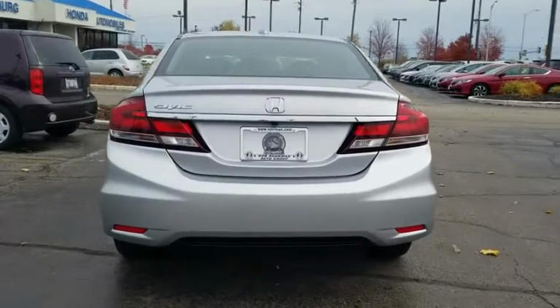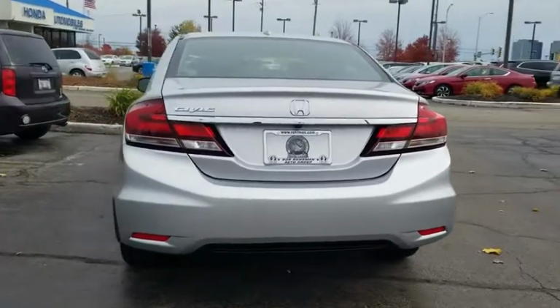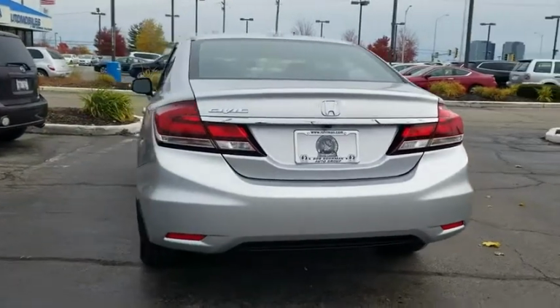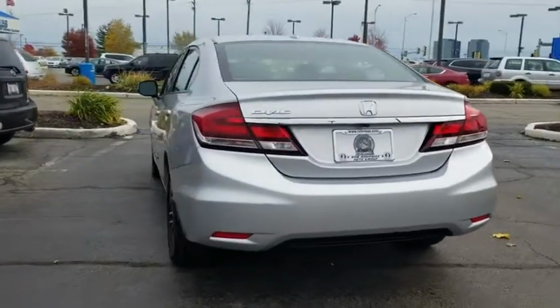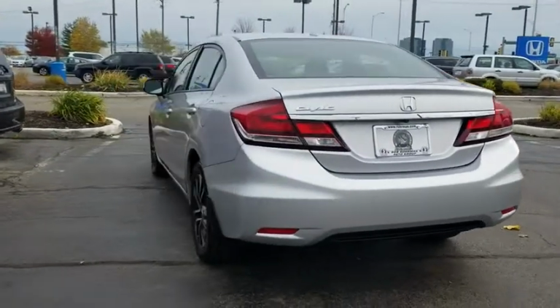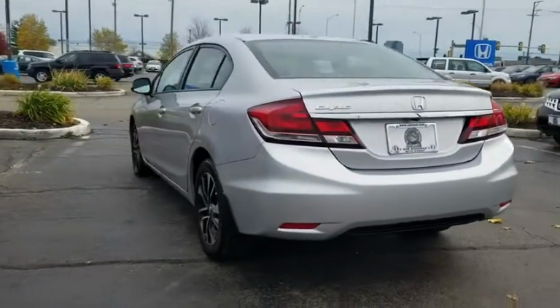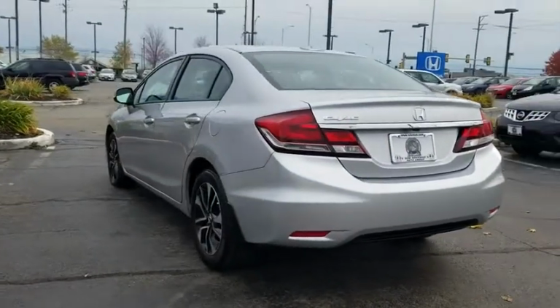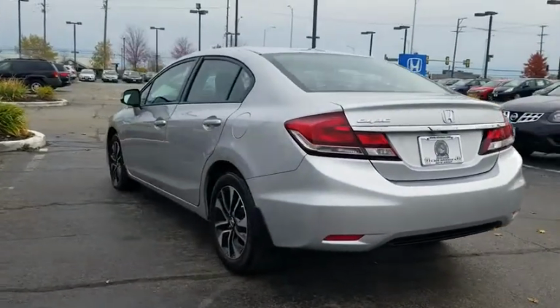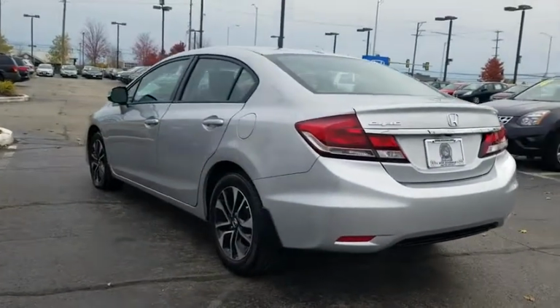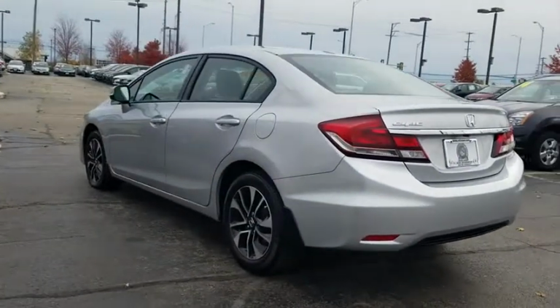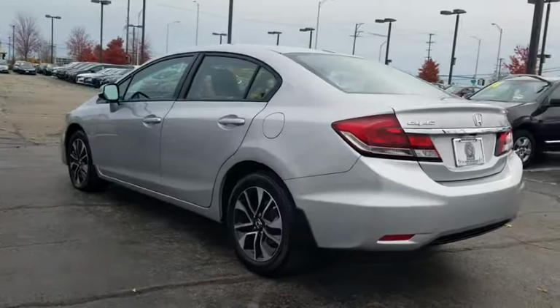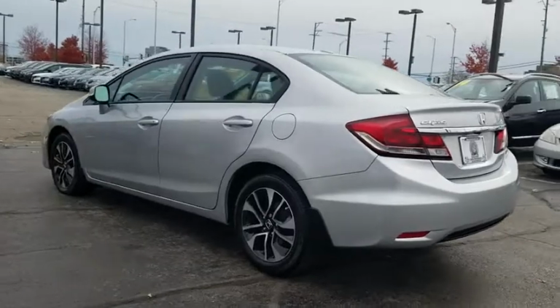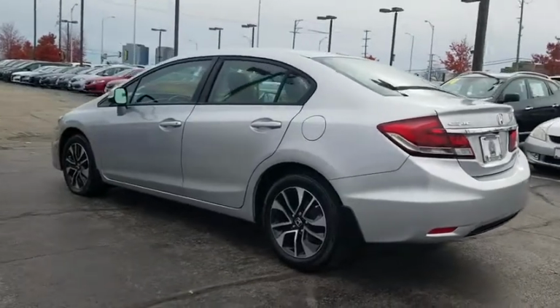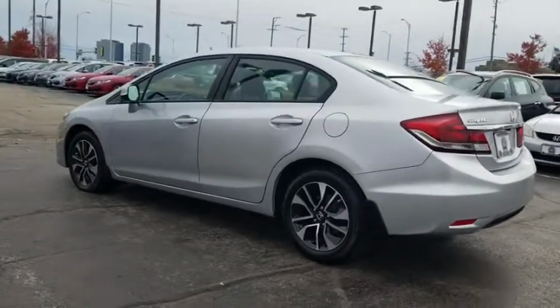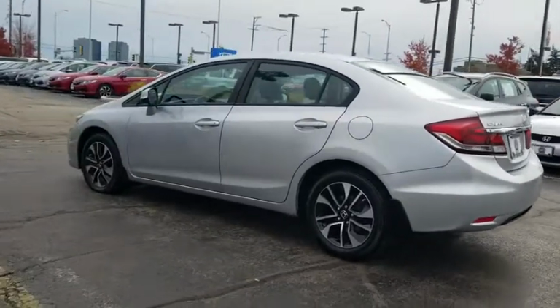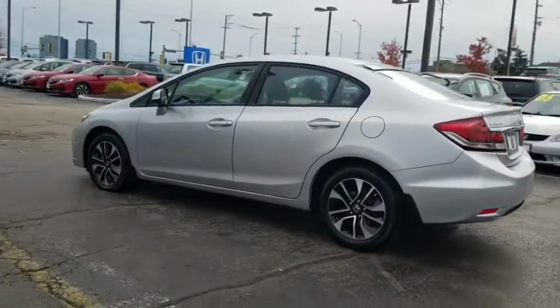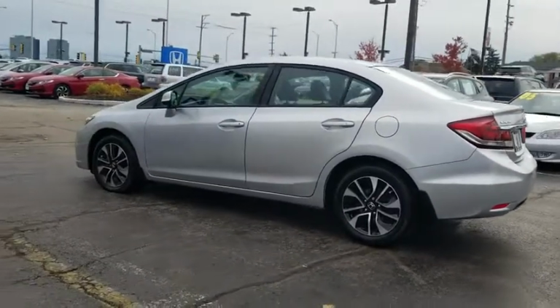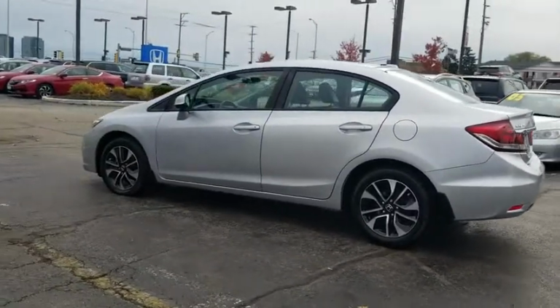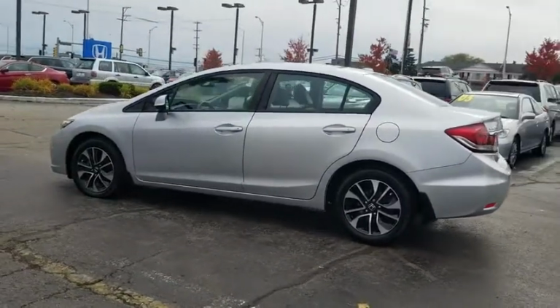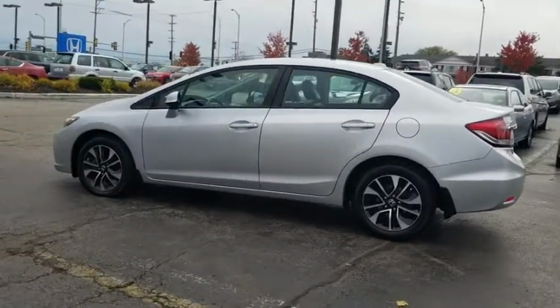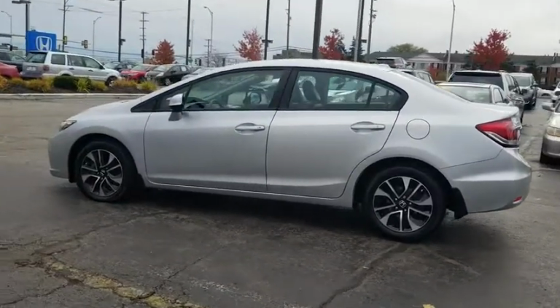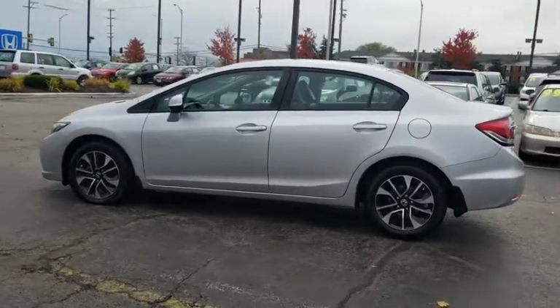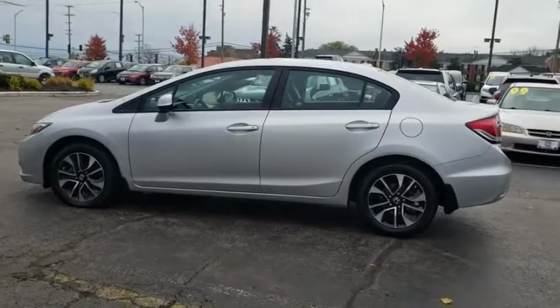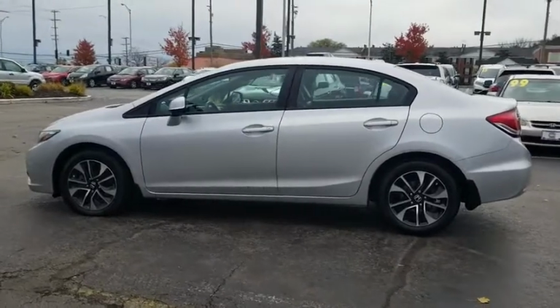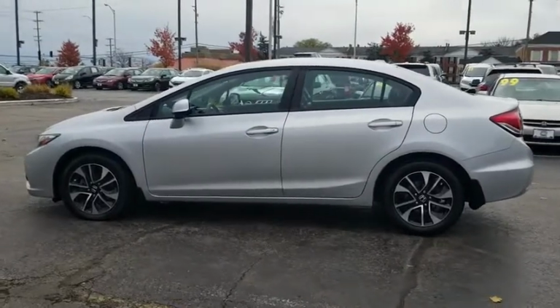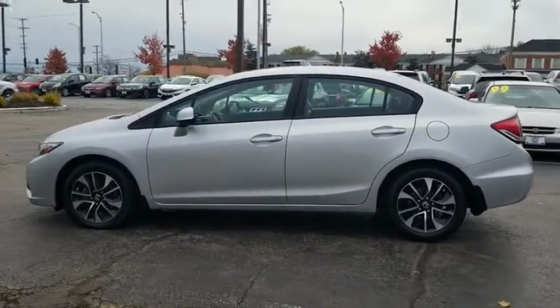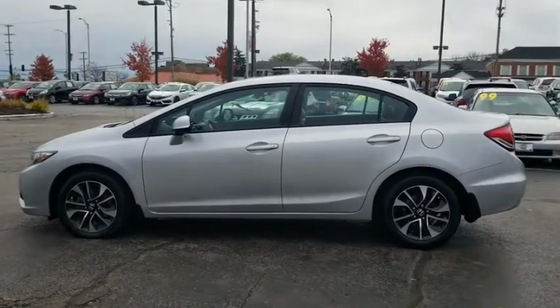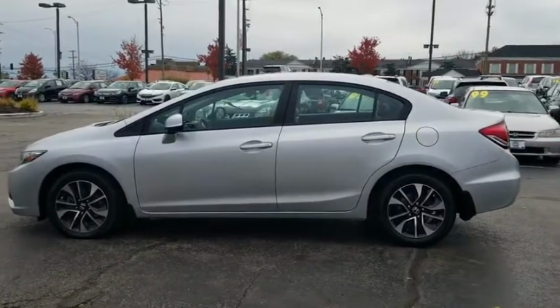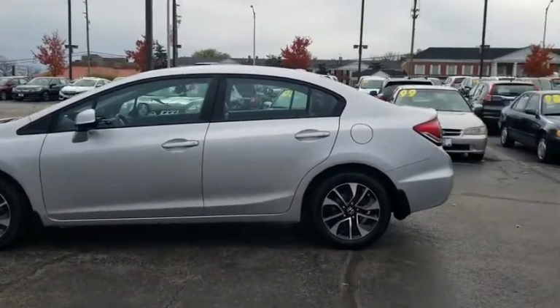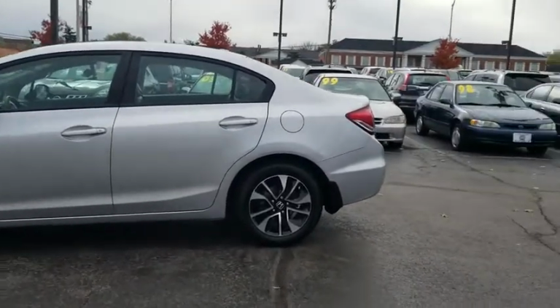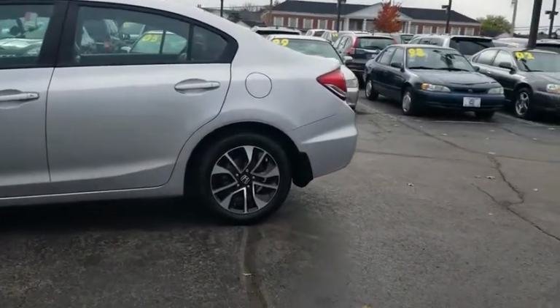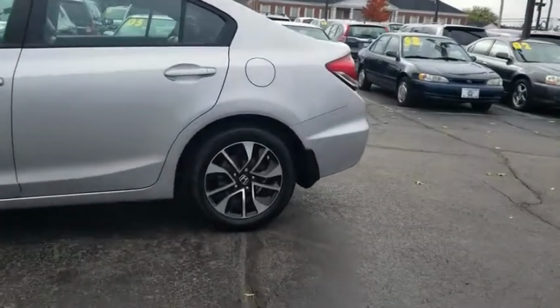Rear window defroster, remote keyless entry, power moonroof, brake assist, tachometer, leather seats, panic alarm. If affordable style and reliability are what you're looking for, this vehicle couldn't be more perfect. Drive it today.